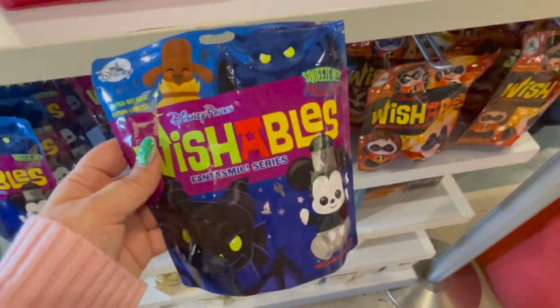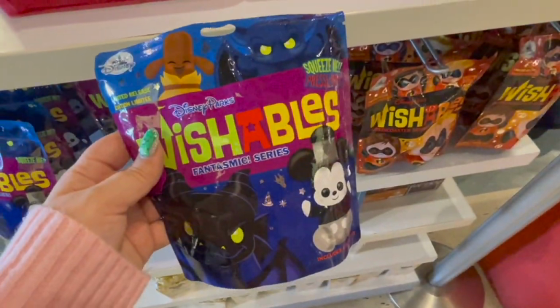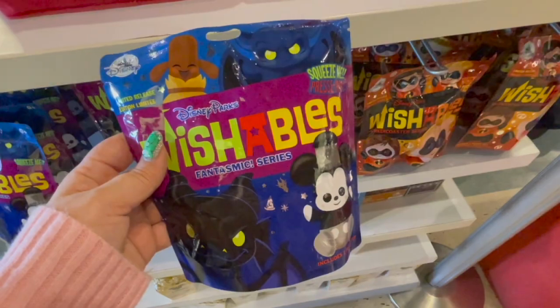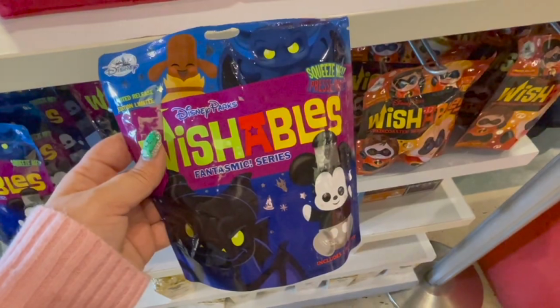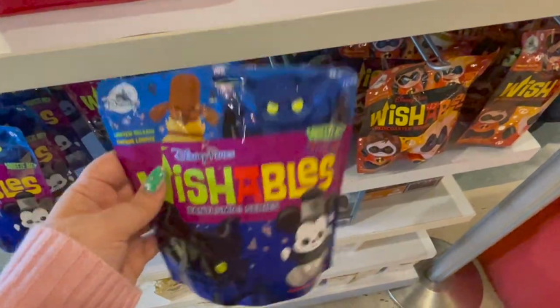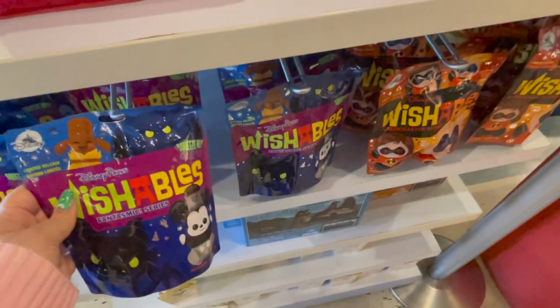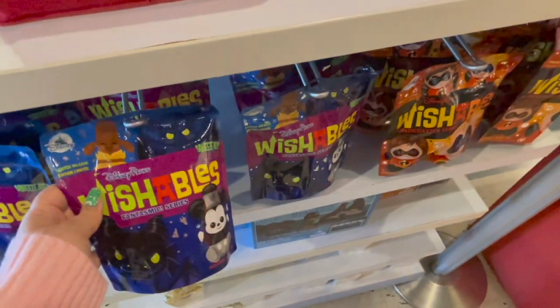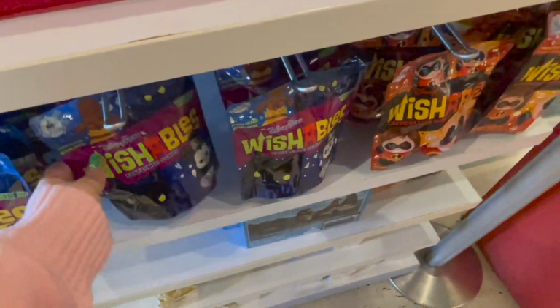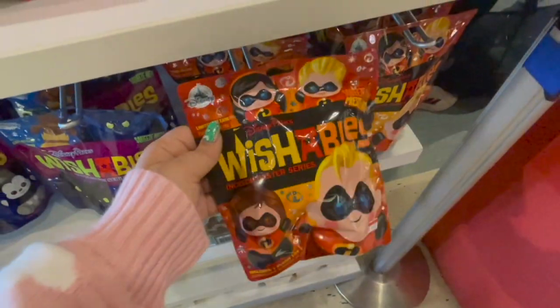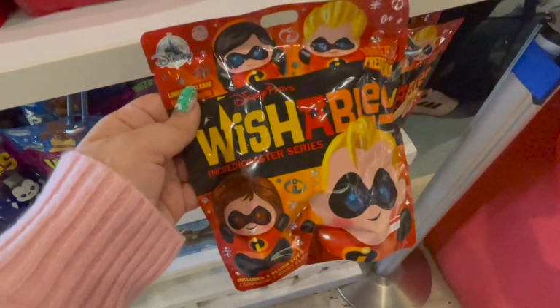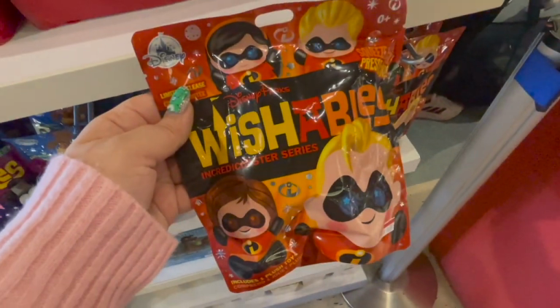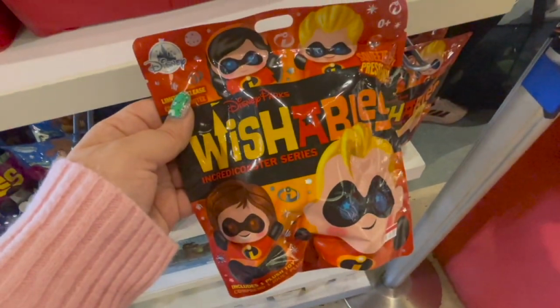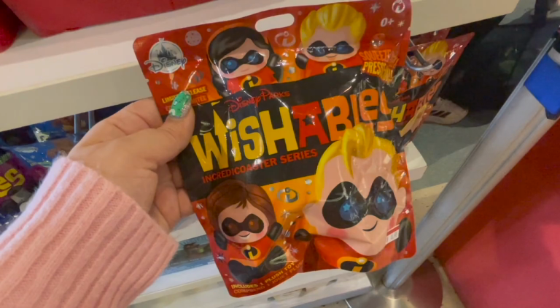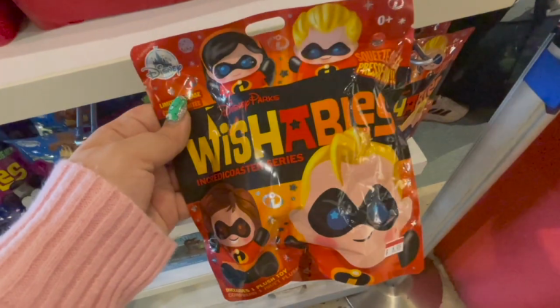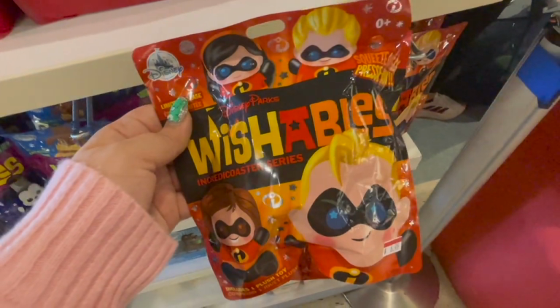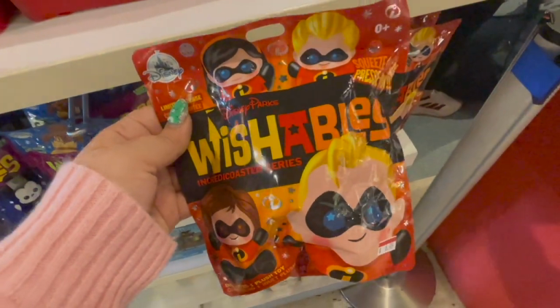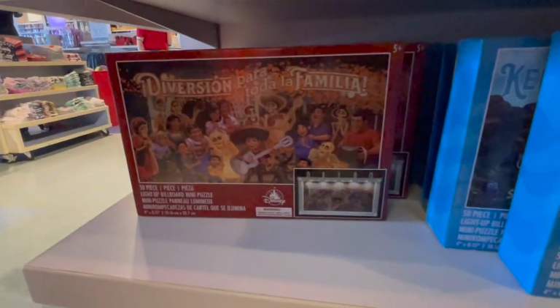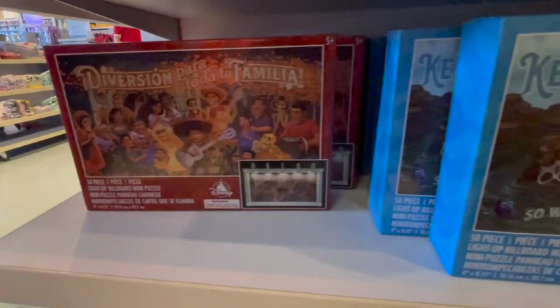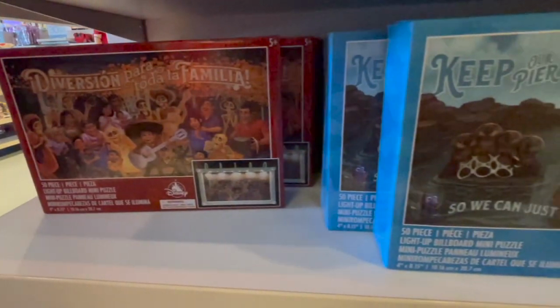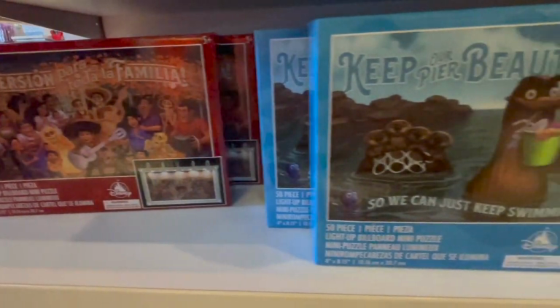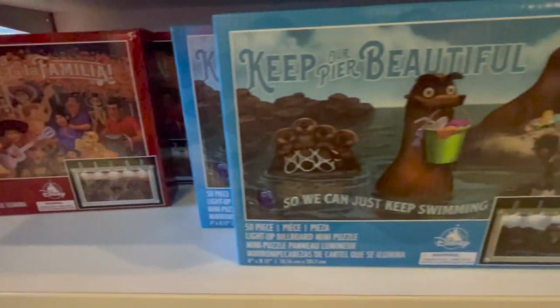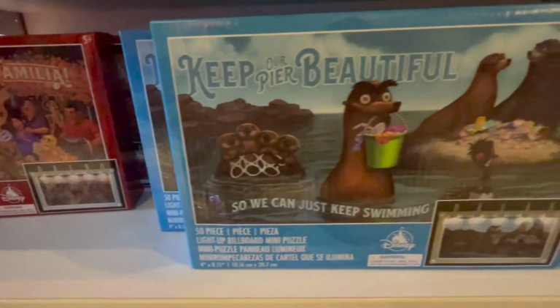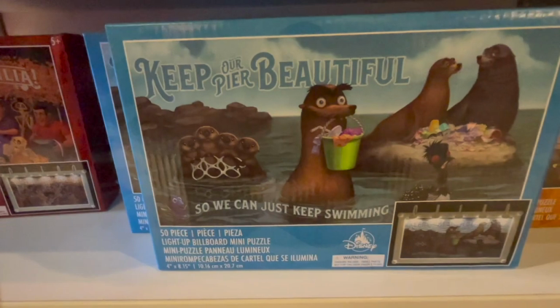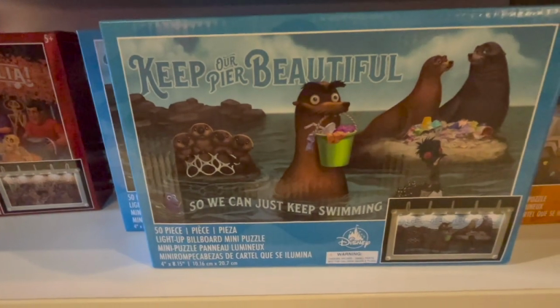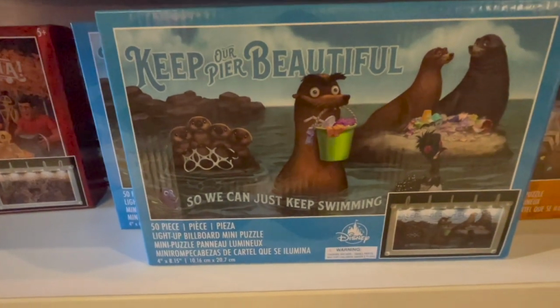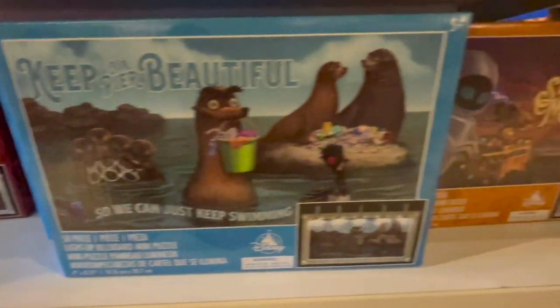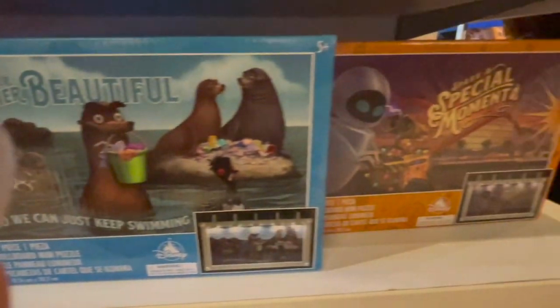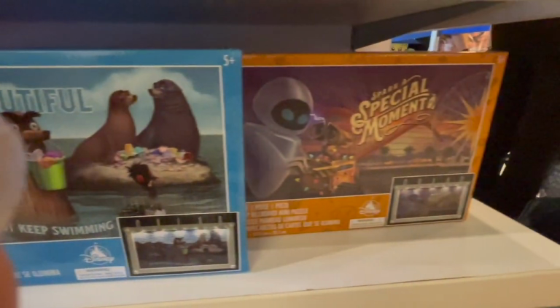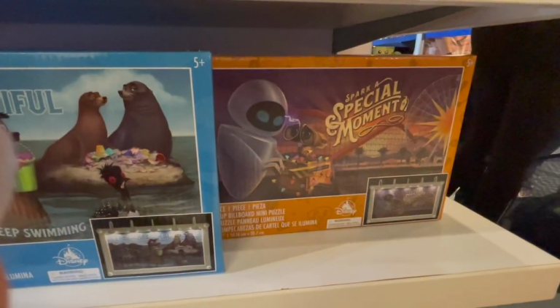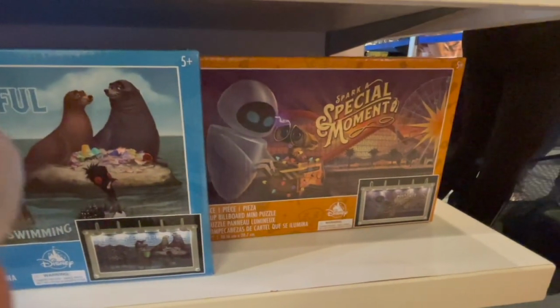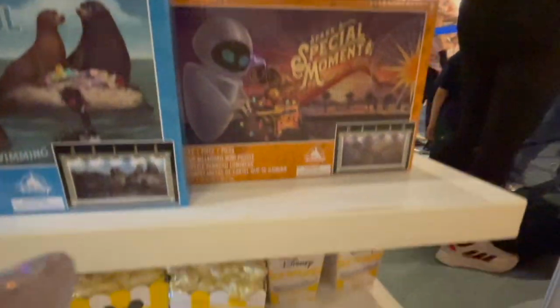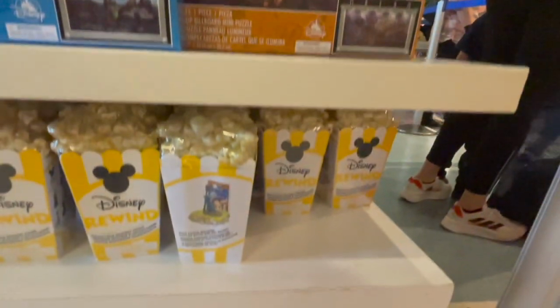Here we have some Wishables — I do love unboxing Wishables. We also have these Wishables little Incredibles set. And below the Wishables were these little puzzles. I thought these puzzles were really, really cute but I did so many puzzles during the pandemic, I don't think I can ever do a puzzle ever again.